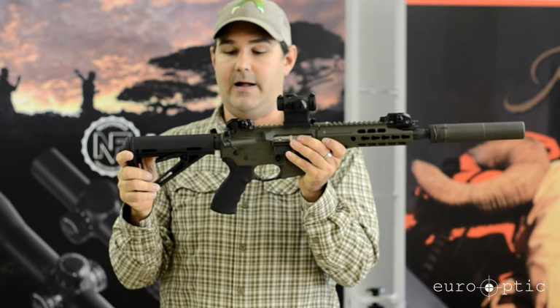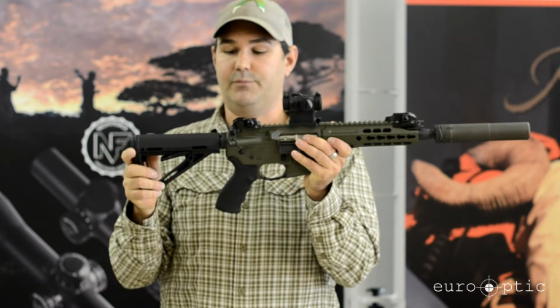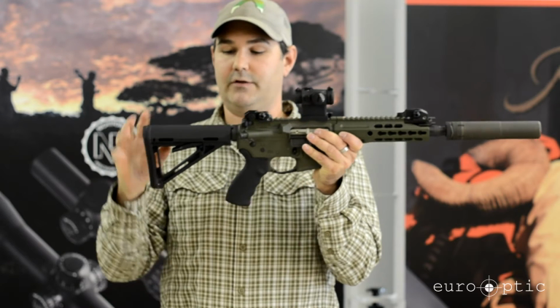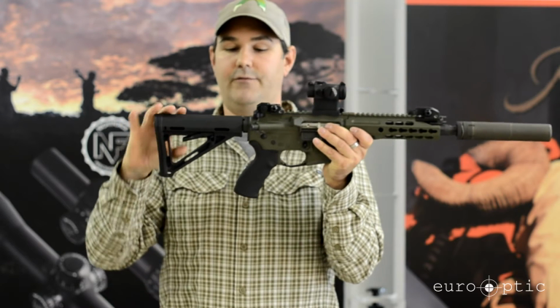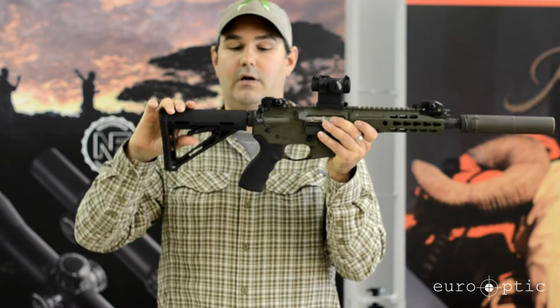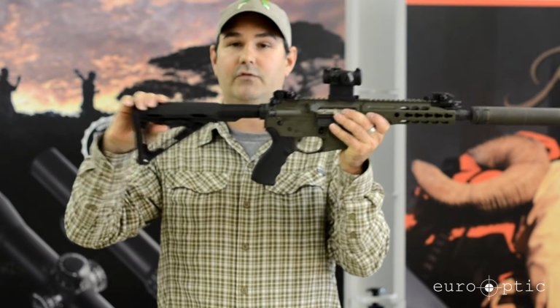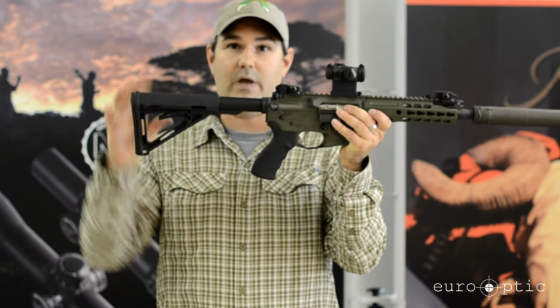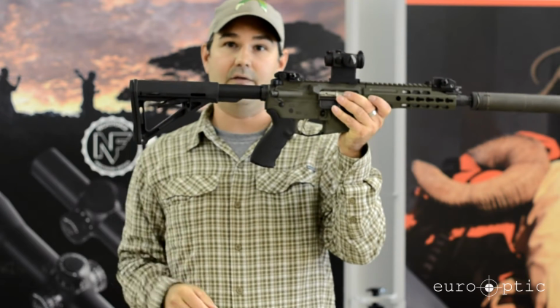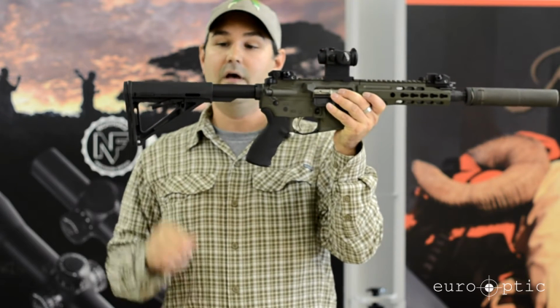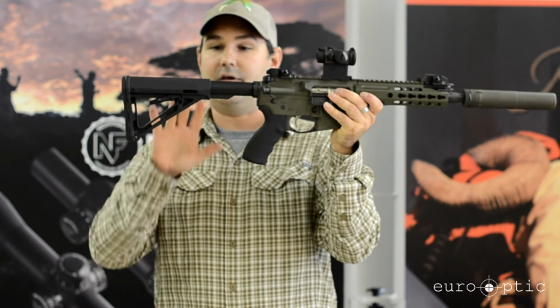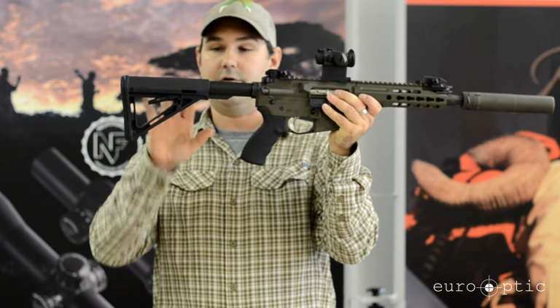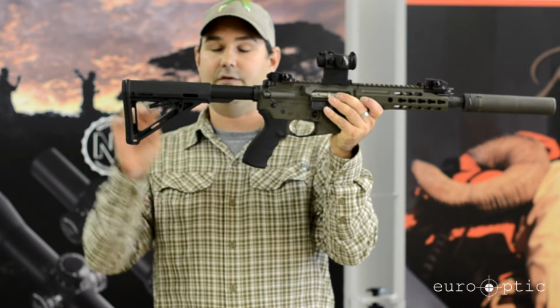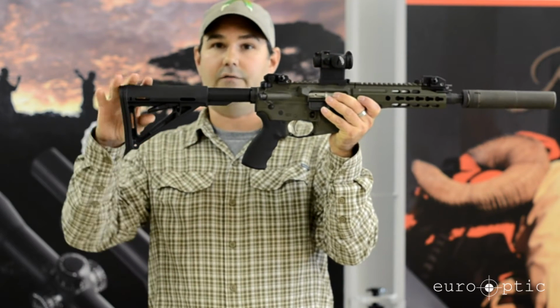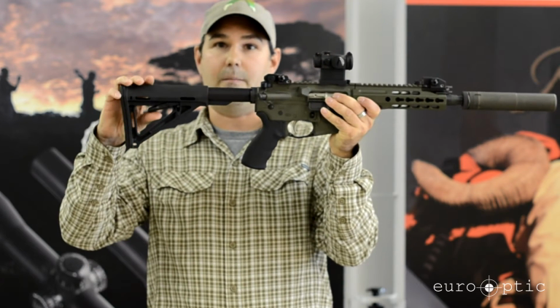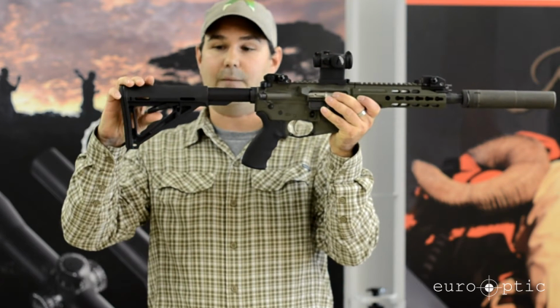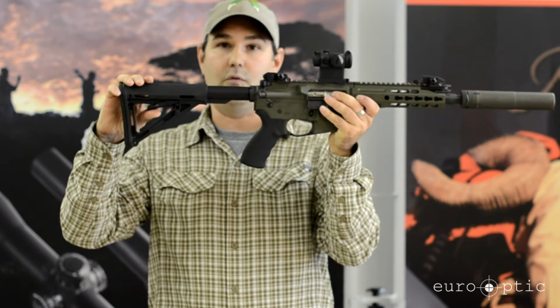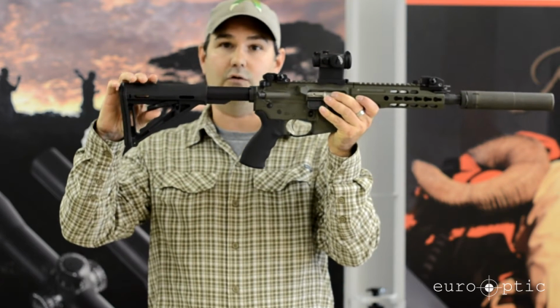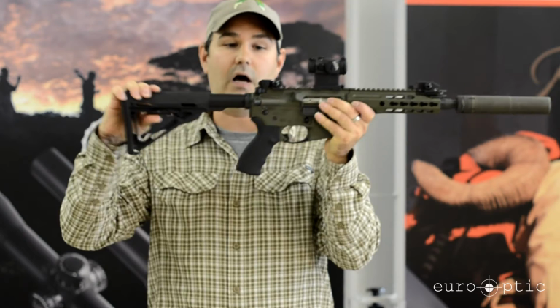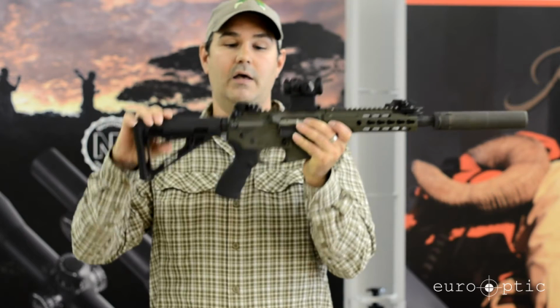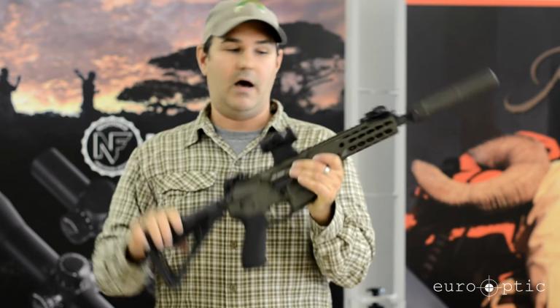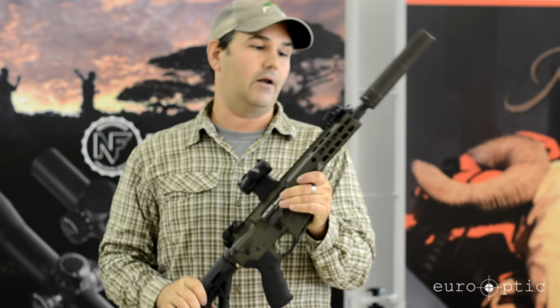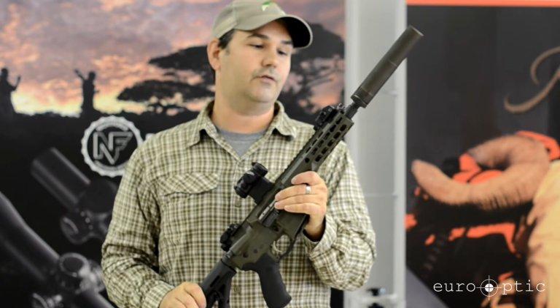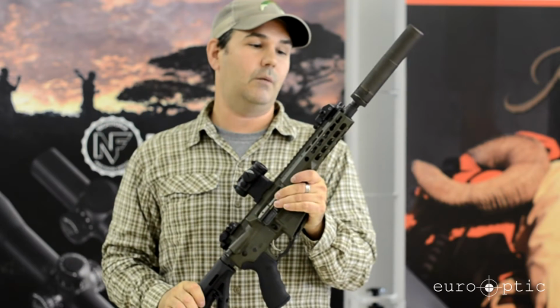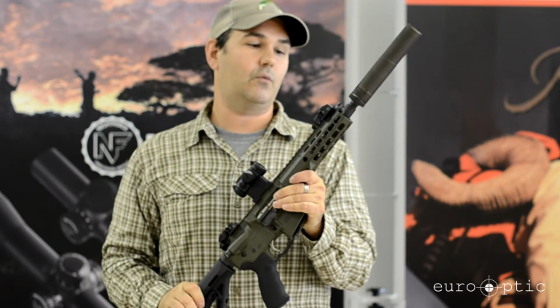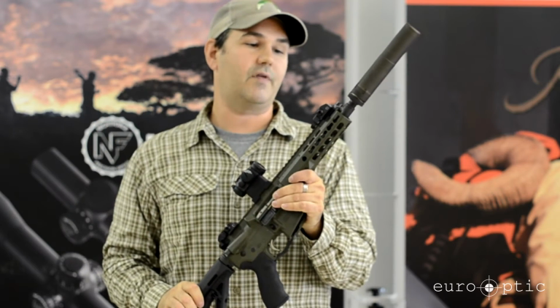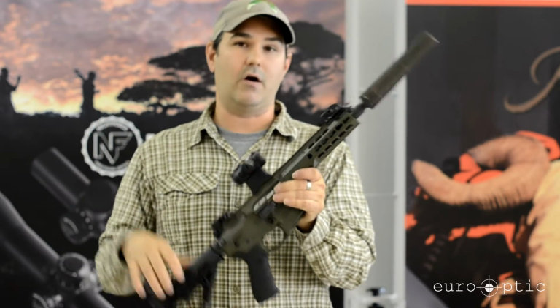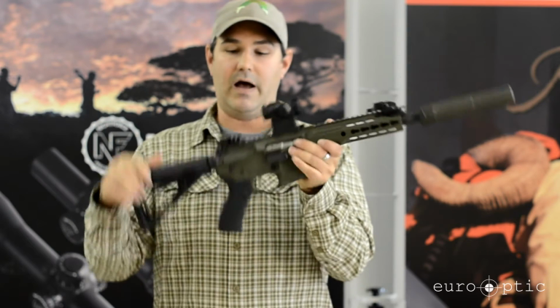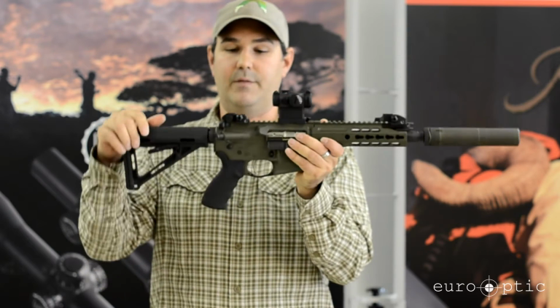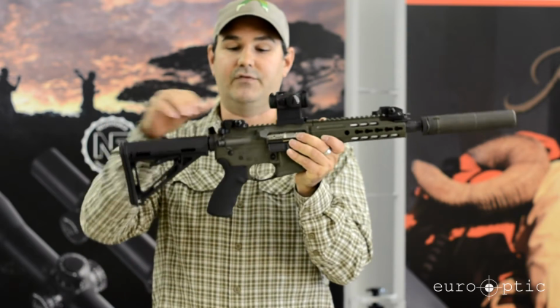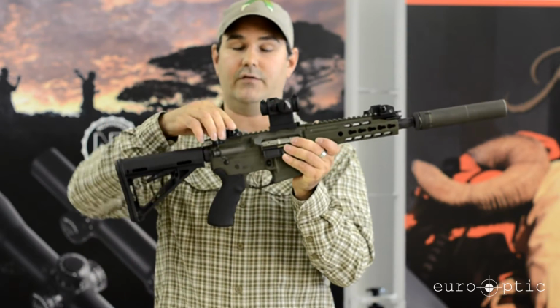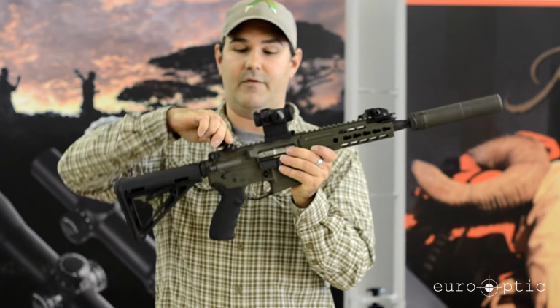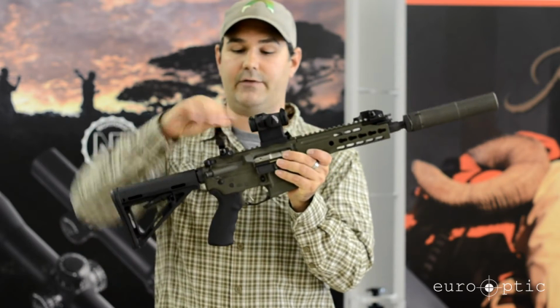This particular rifle comes in the configuration of the Magpul MOE stock. It also comes with the PRI flip-up sights from the factory.